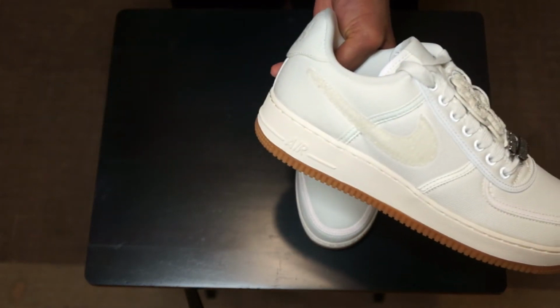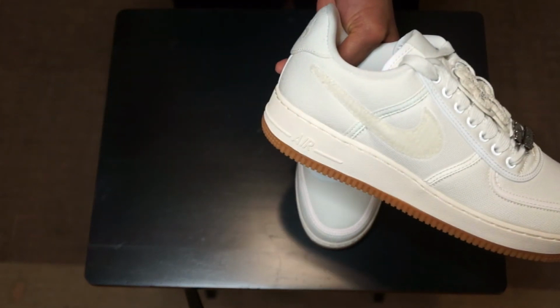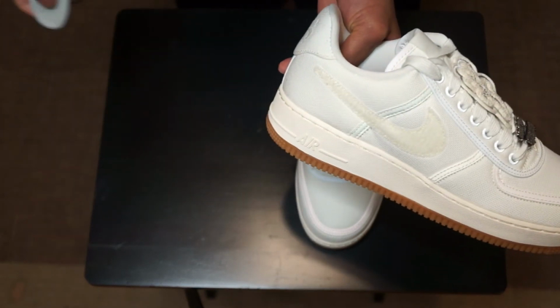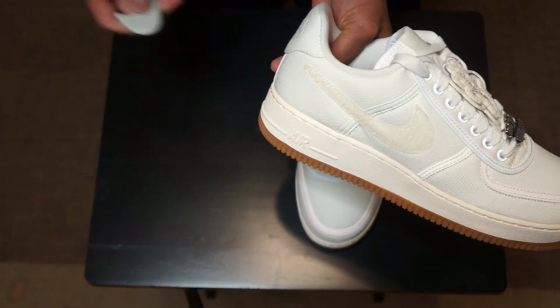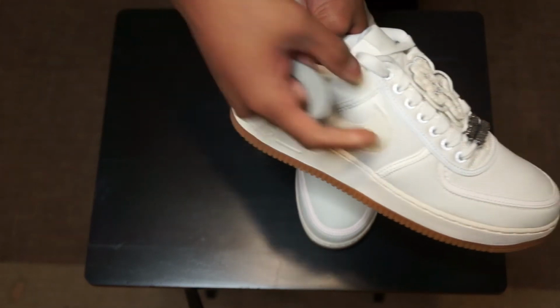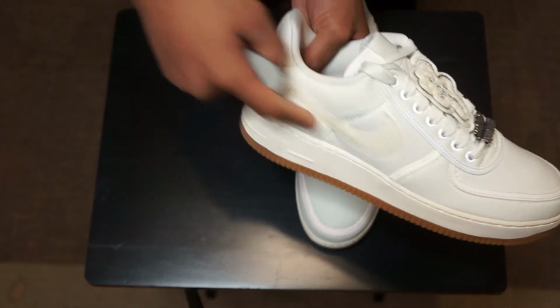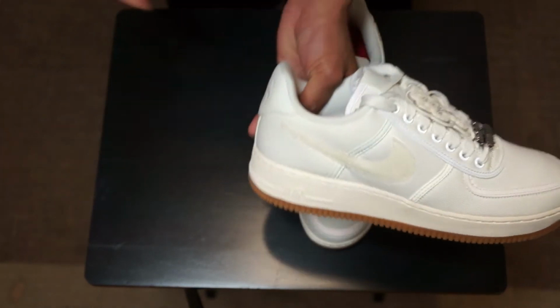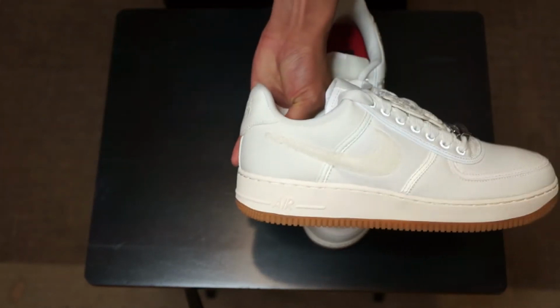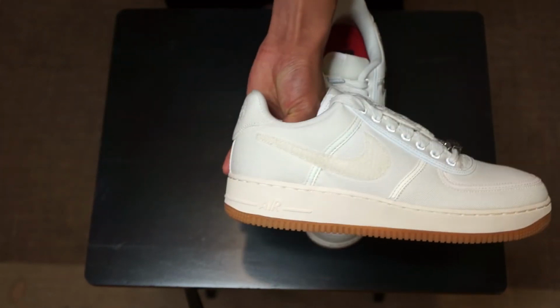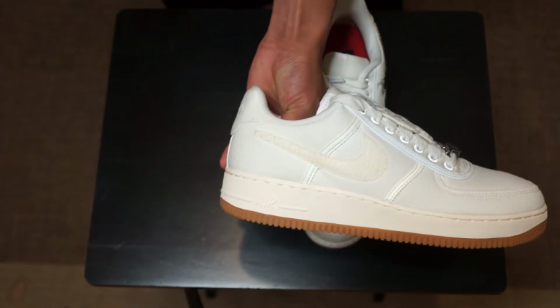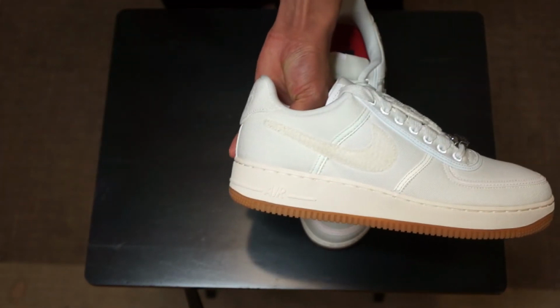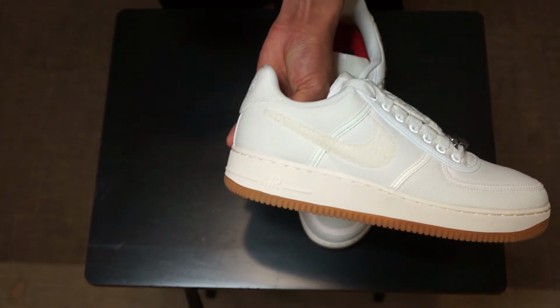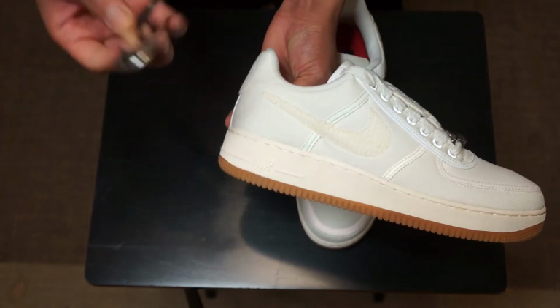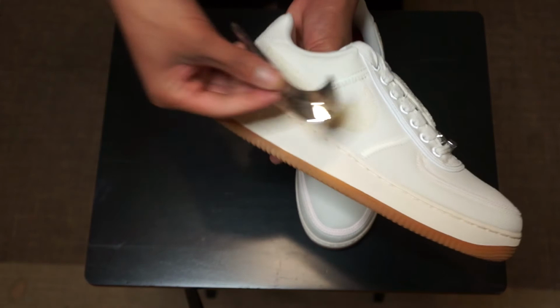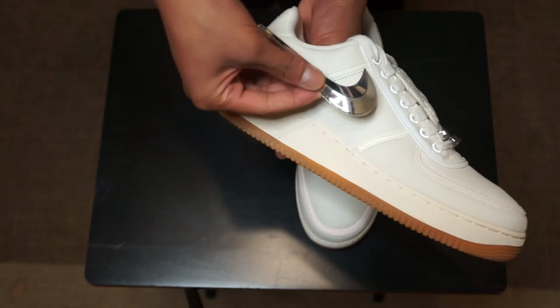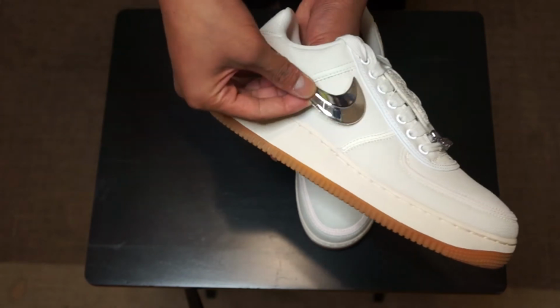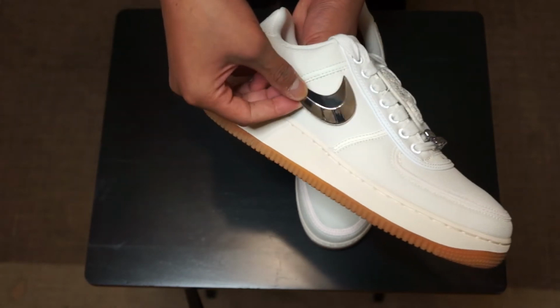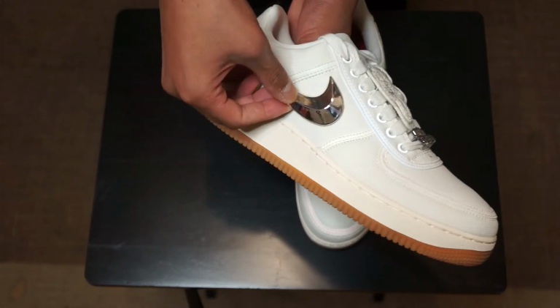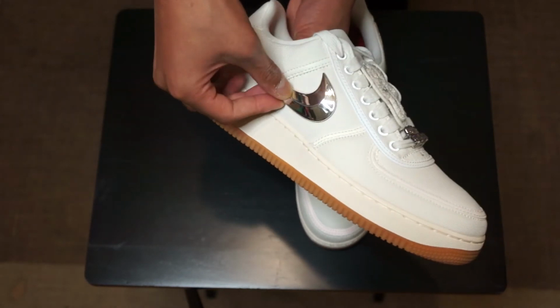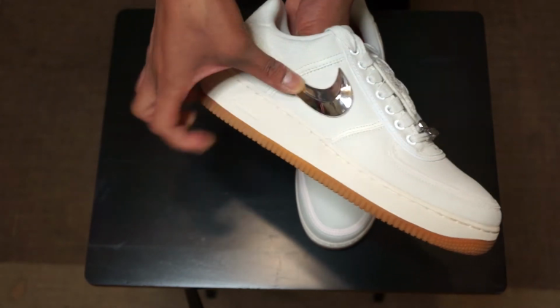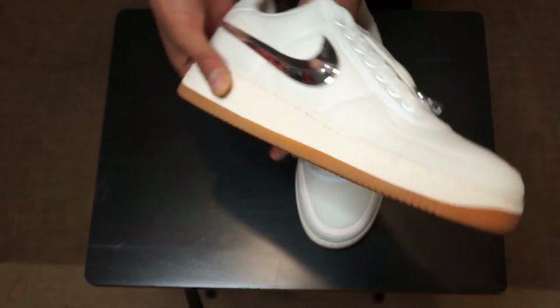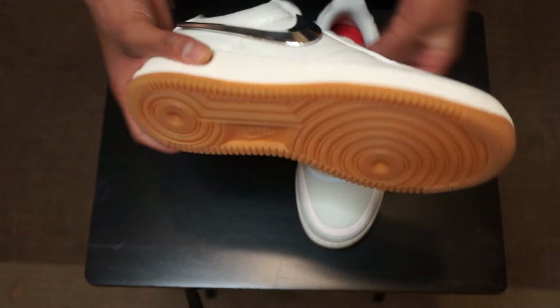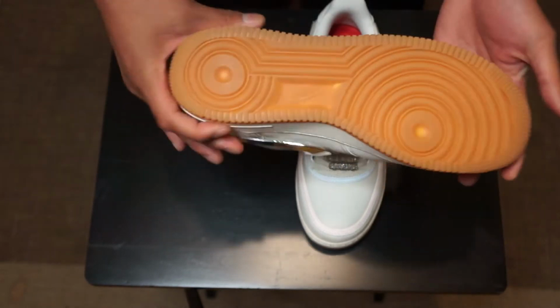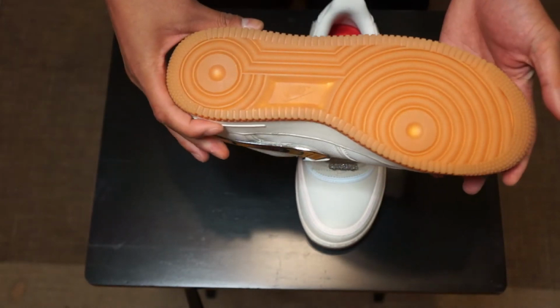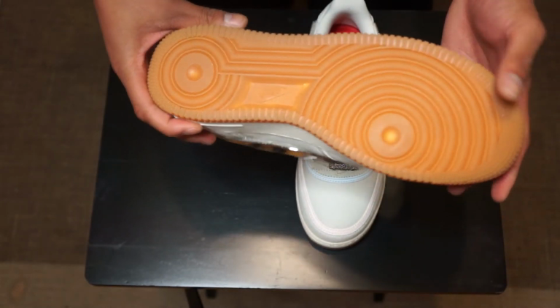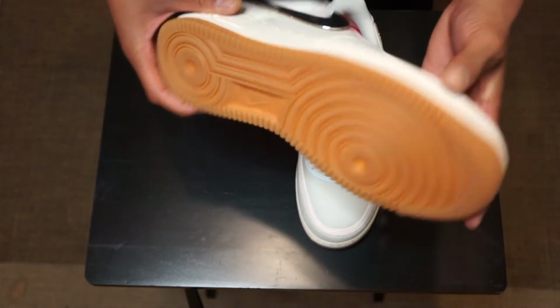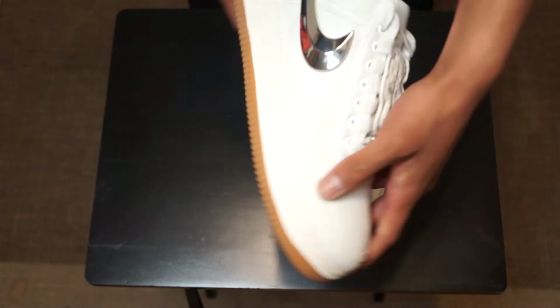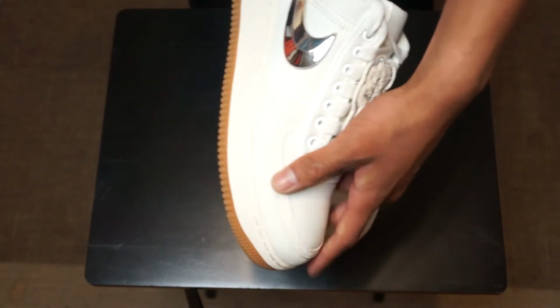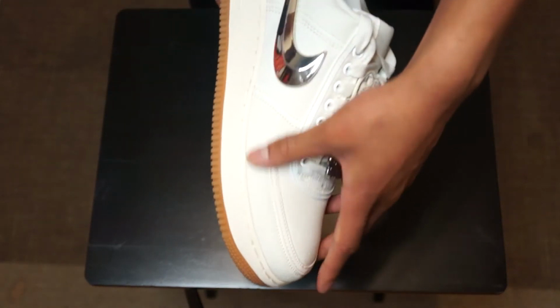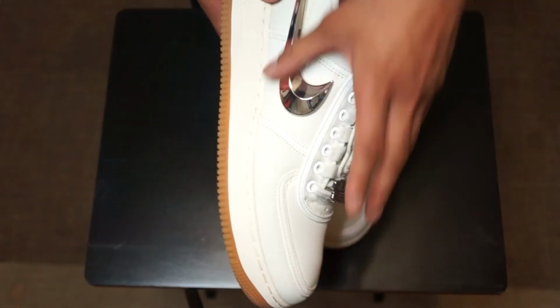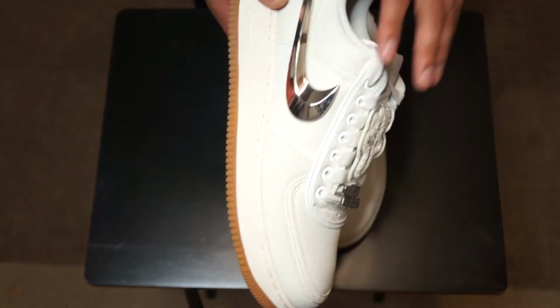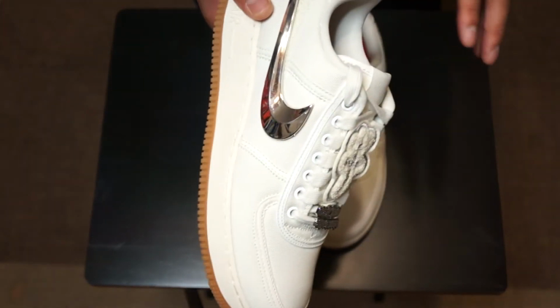The interchangeable swoosh — you can wear it fresh like this or just switch it out on and off if you want. Gum sole. Canvas side.